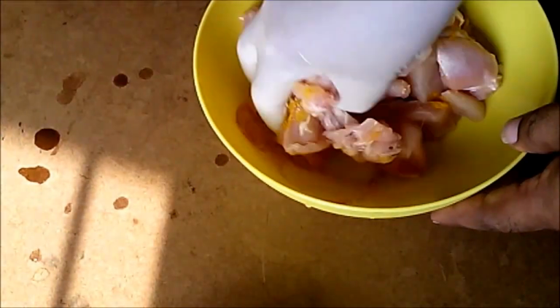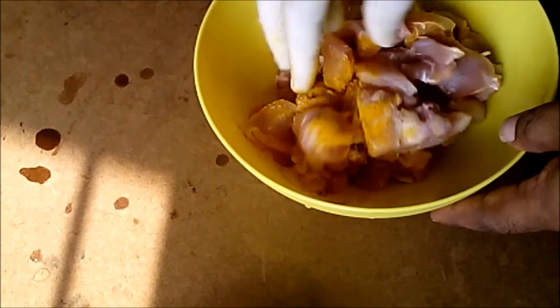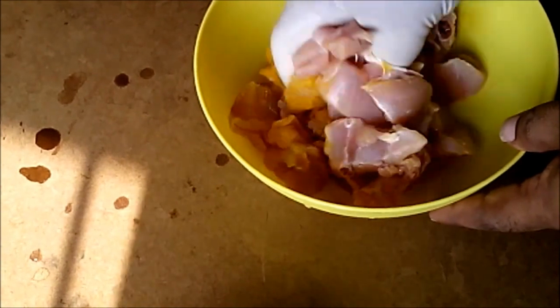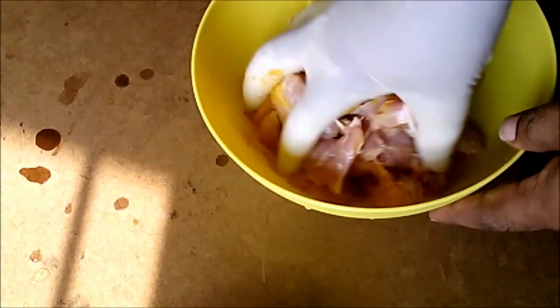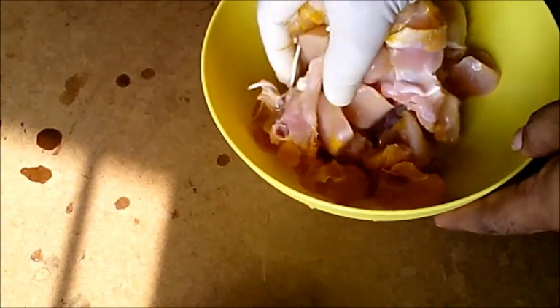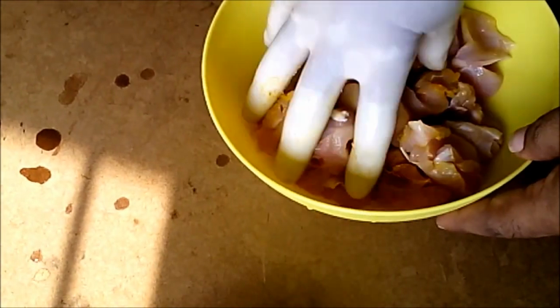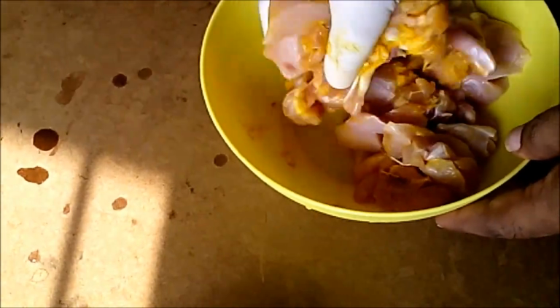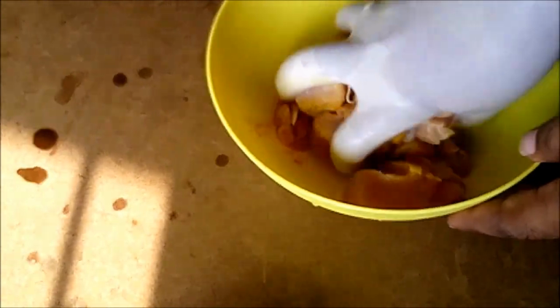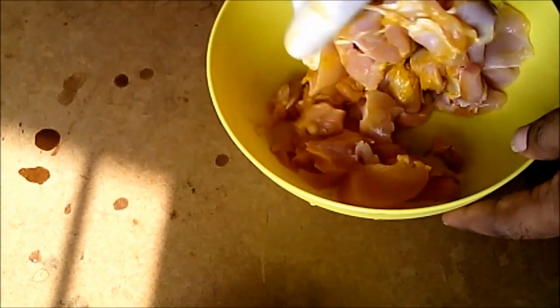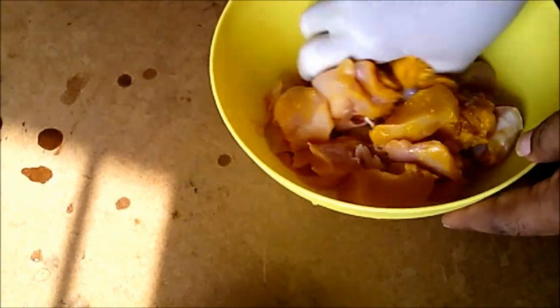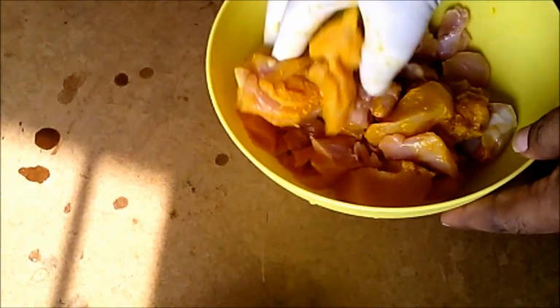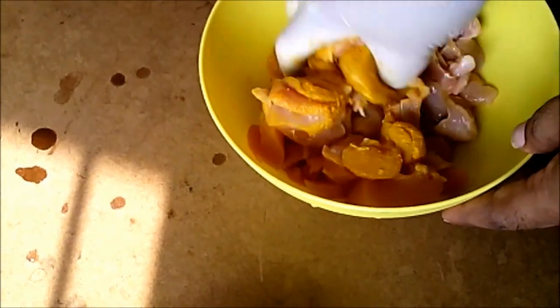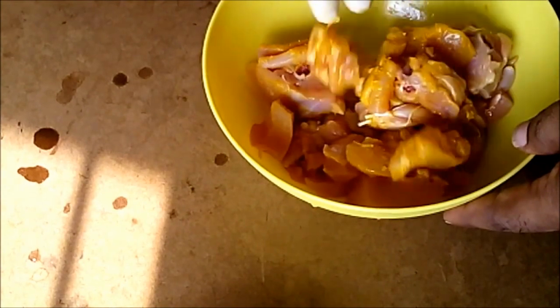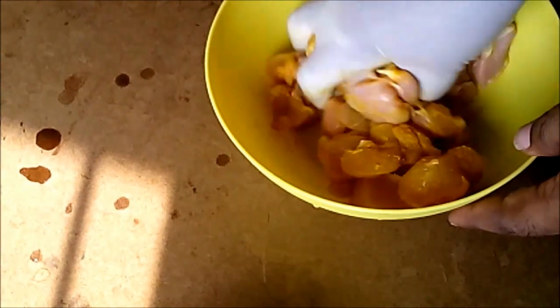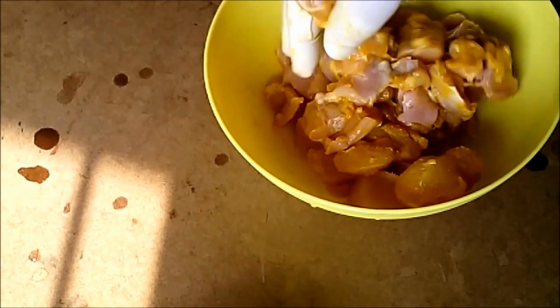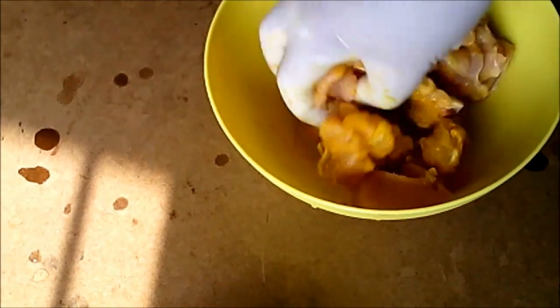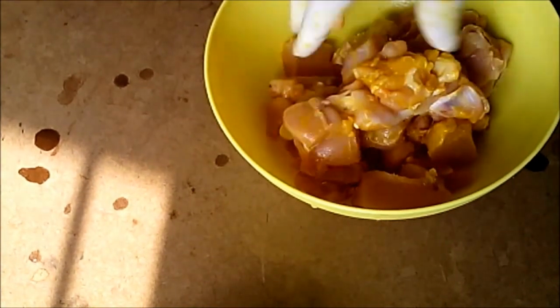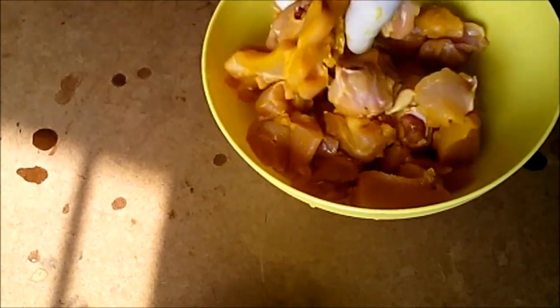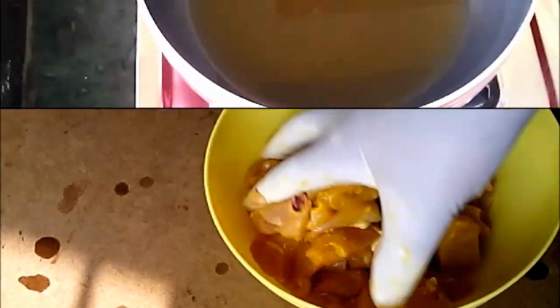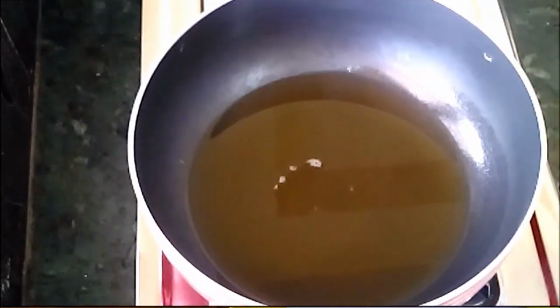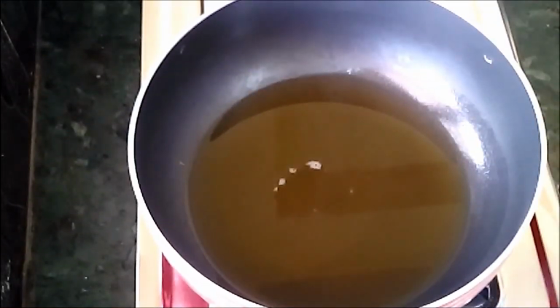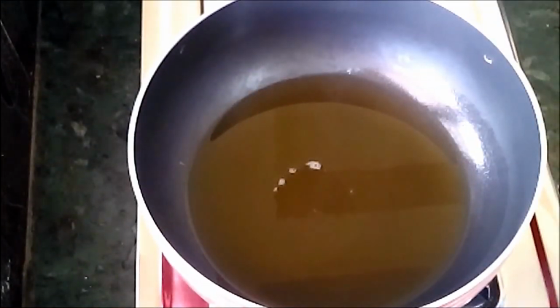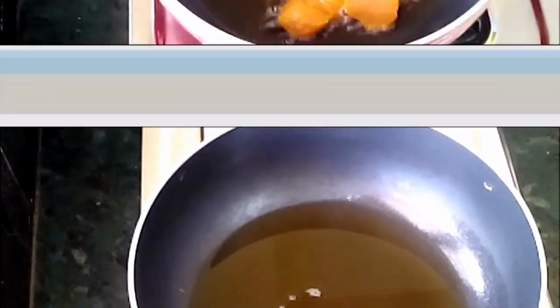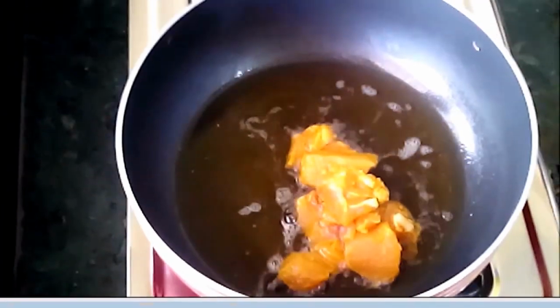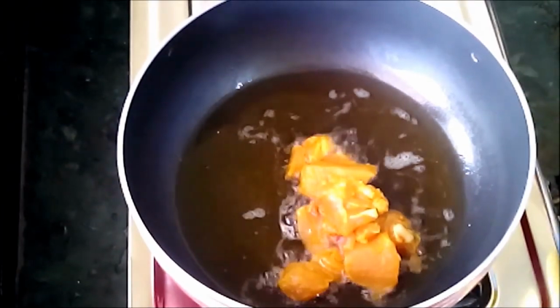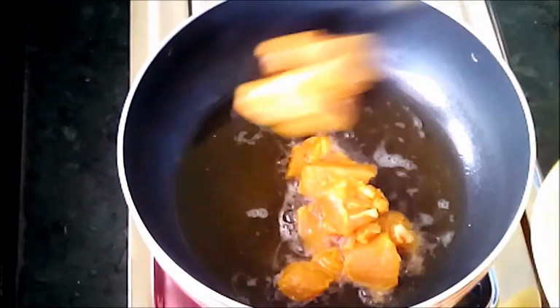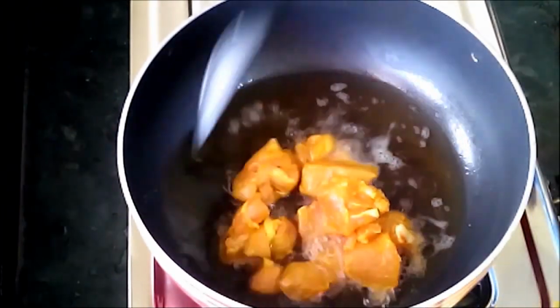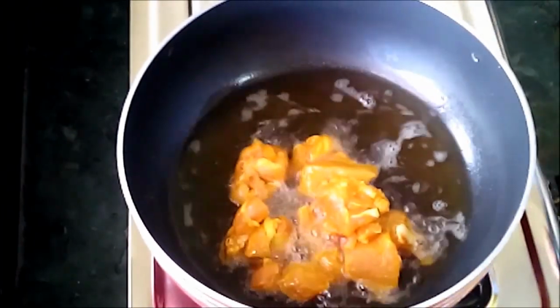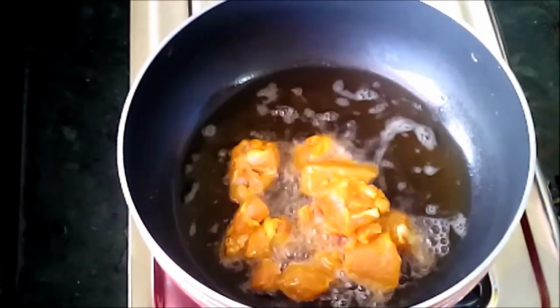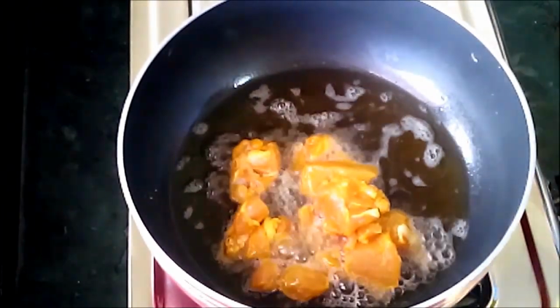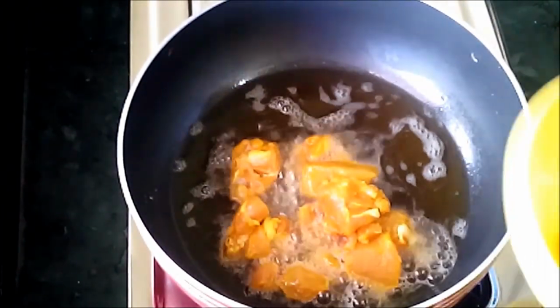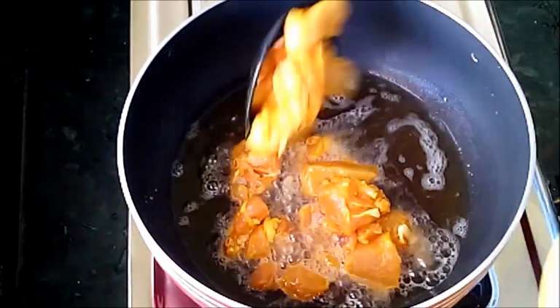Take chicken in a bowl, add 1 teaspoon of turmeric powder and 2 spoons of salt. Mix it well. Turmeric and salt help to drain out water from the chicken when deep fried, so mix it well.